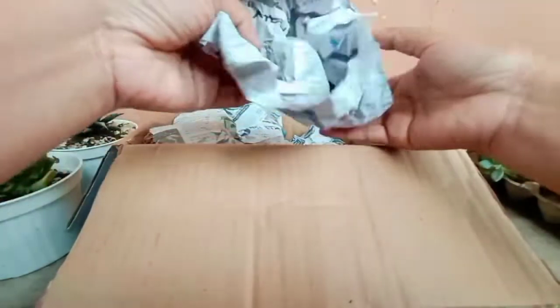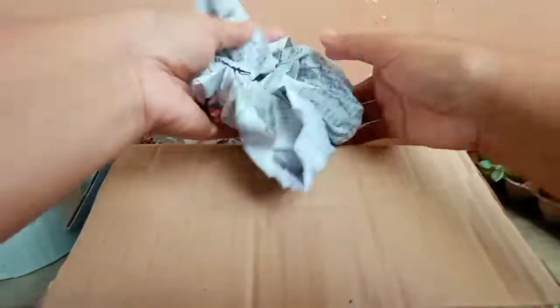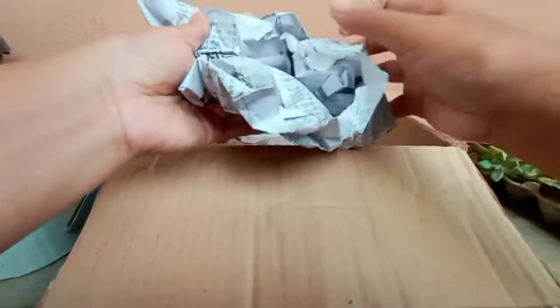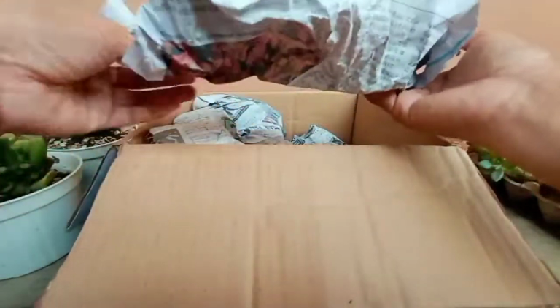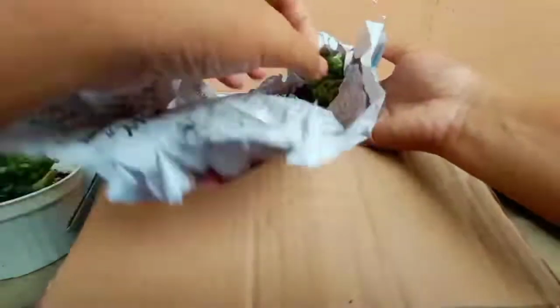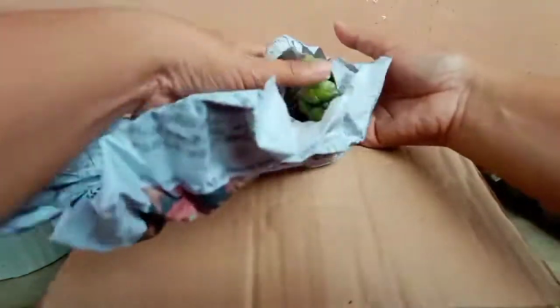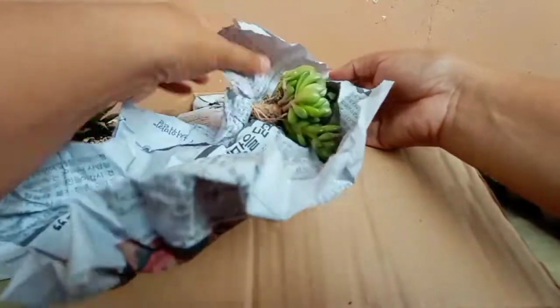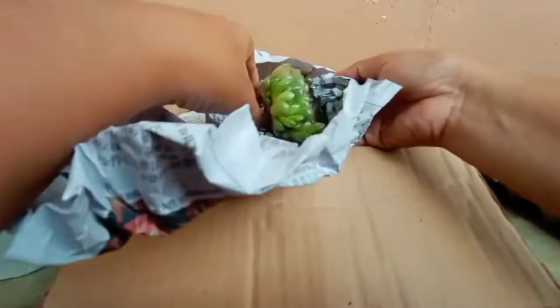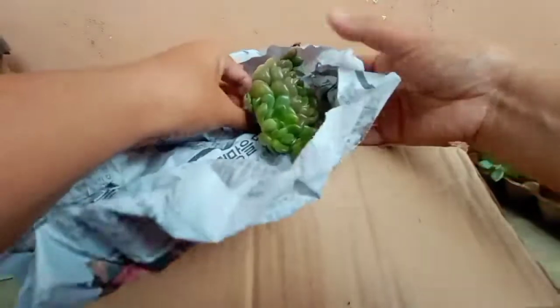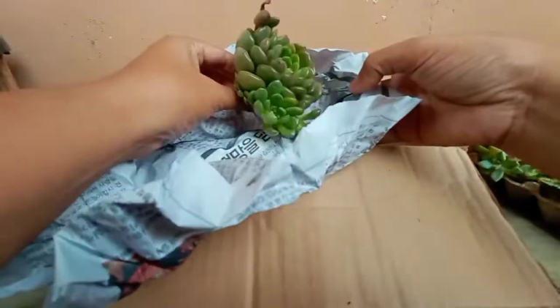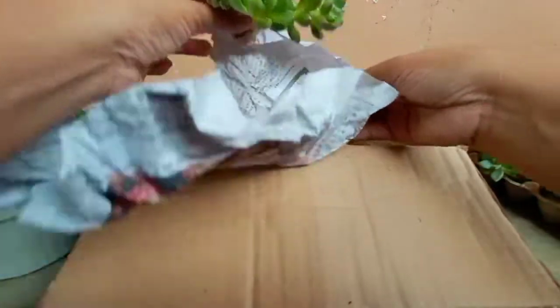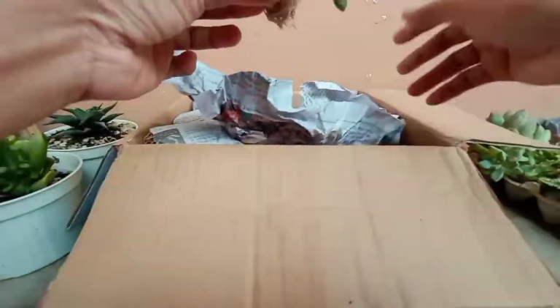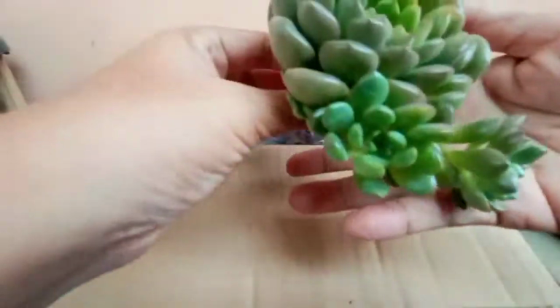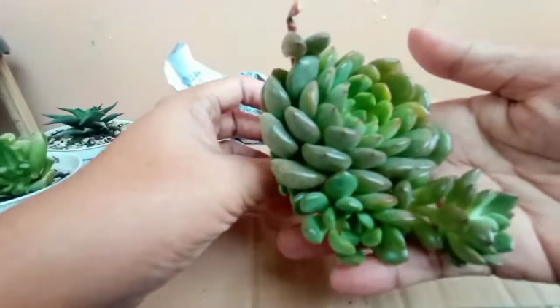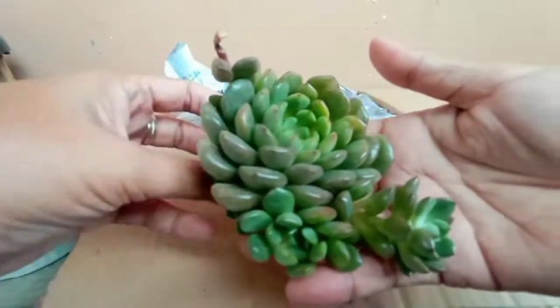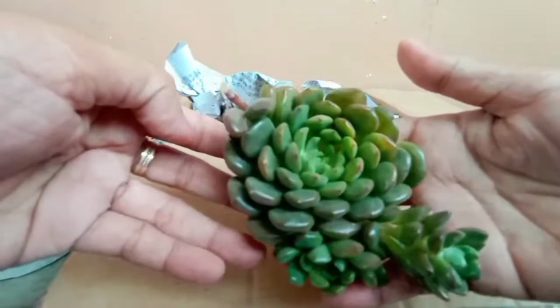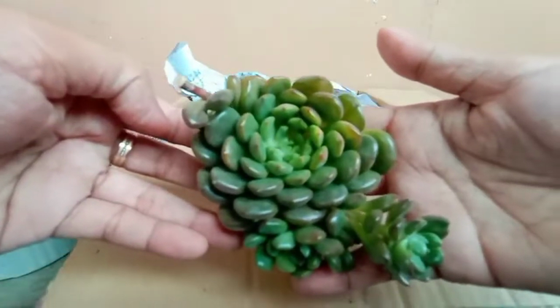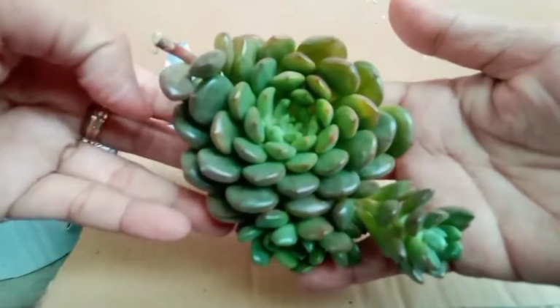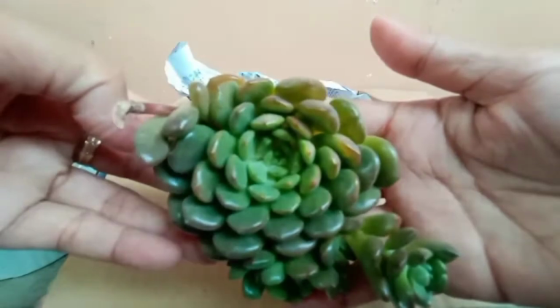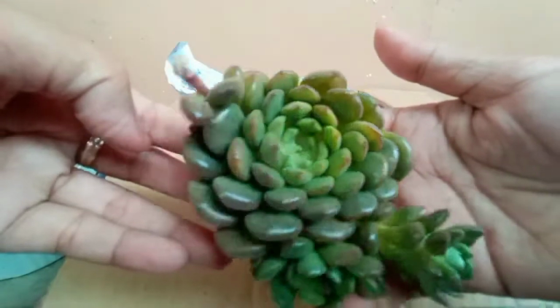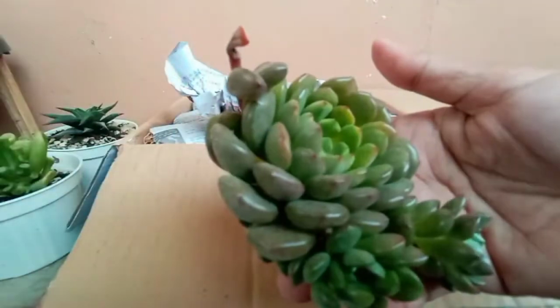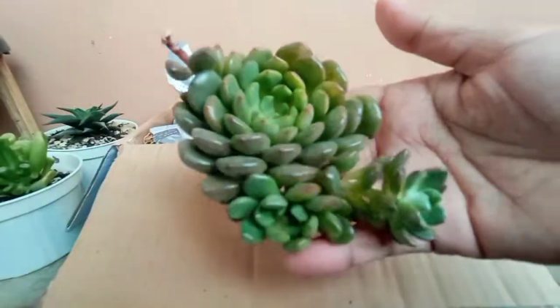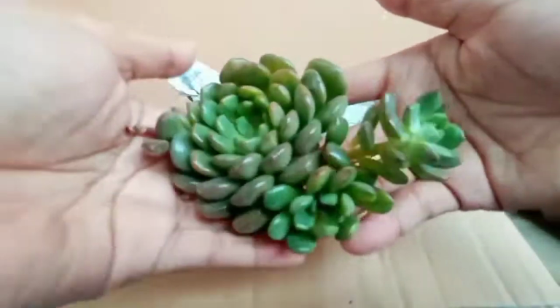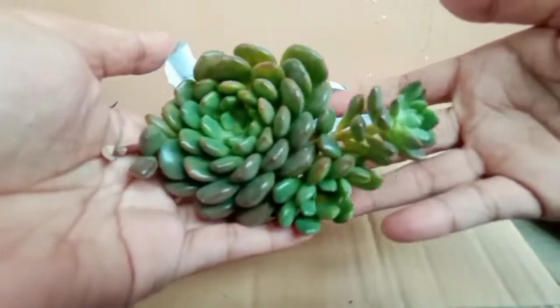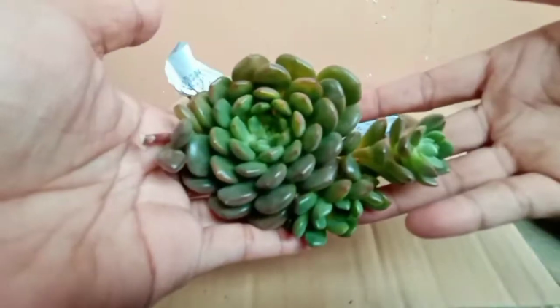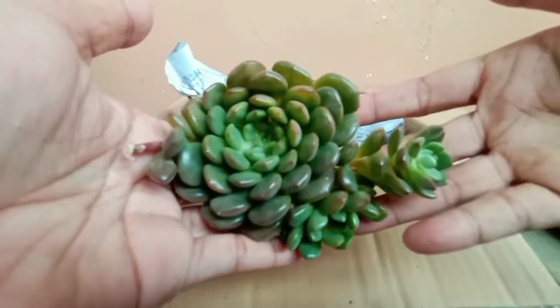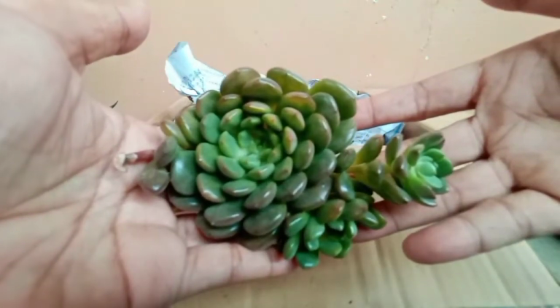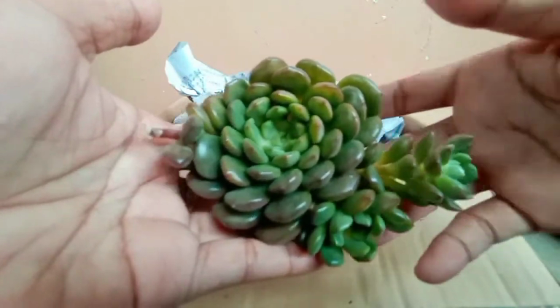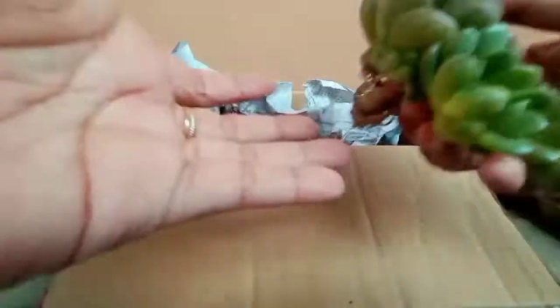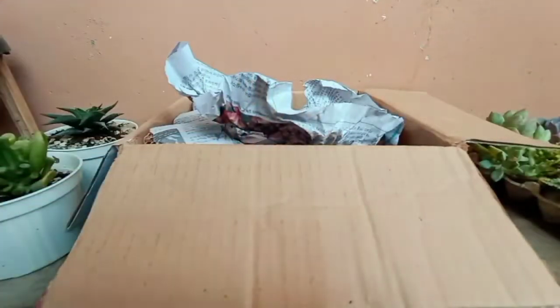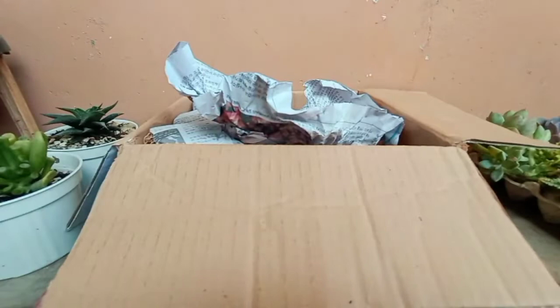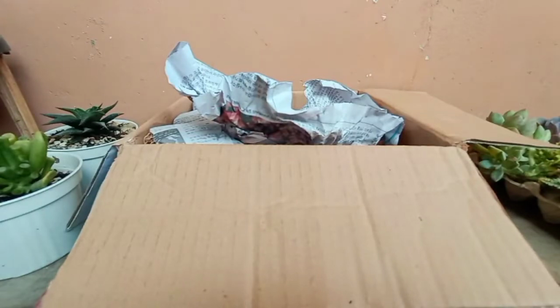If you want to know the seller, guys, I will put the link down below in the description box. So, this is Bashful.